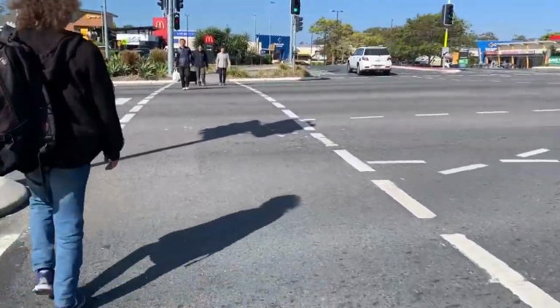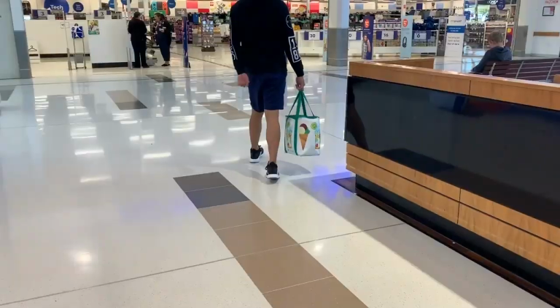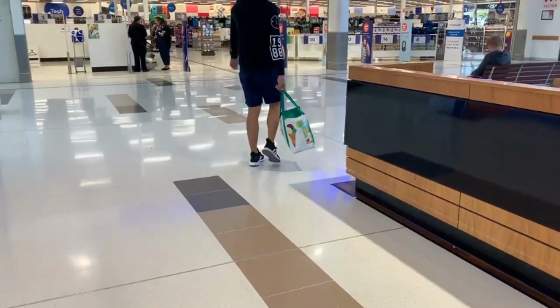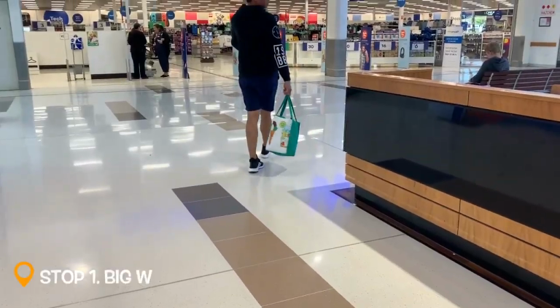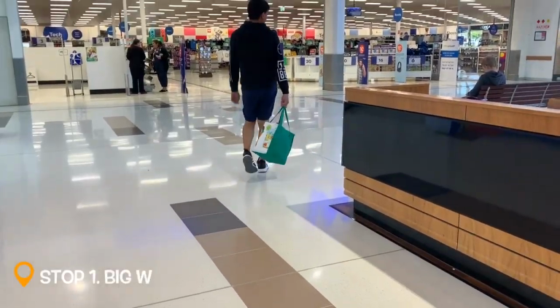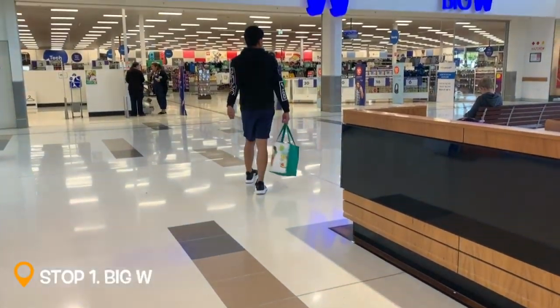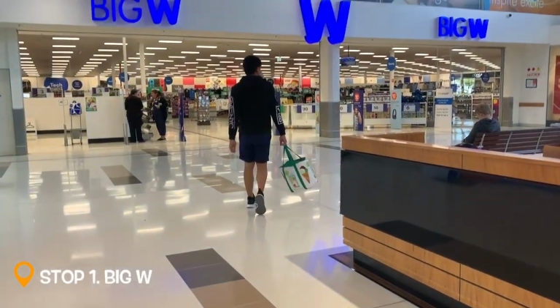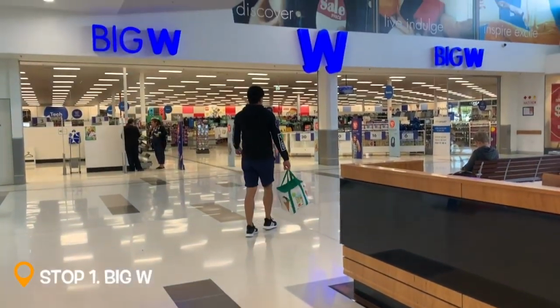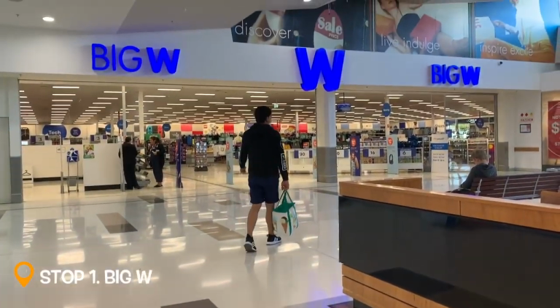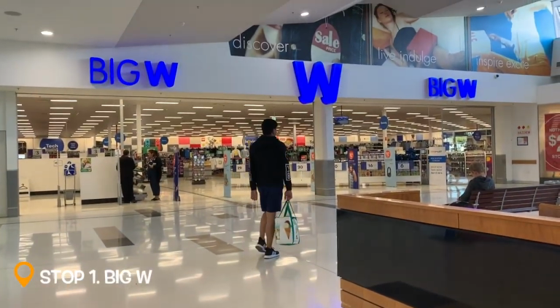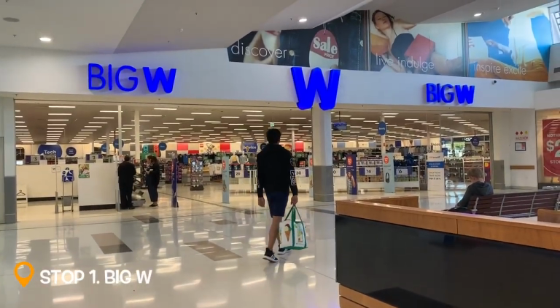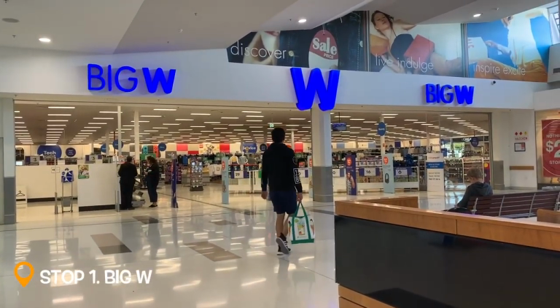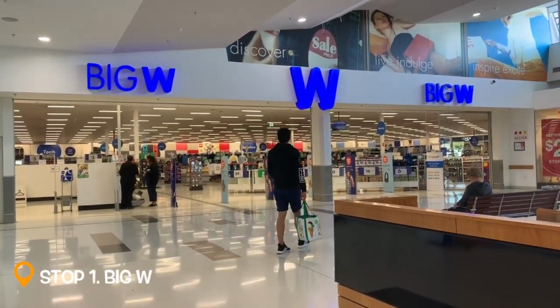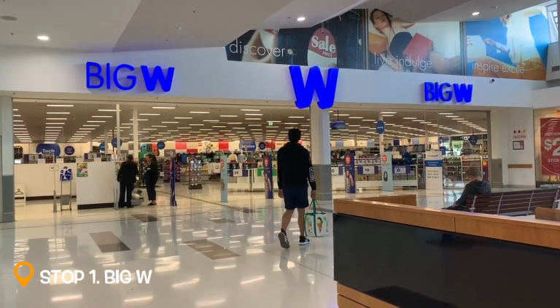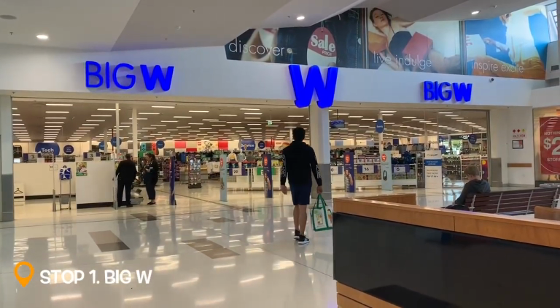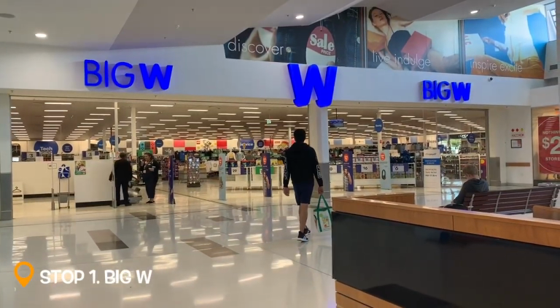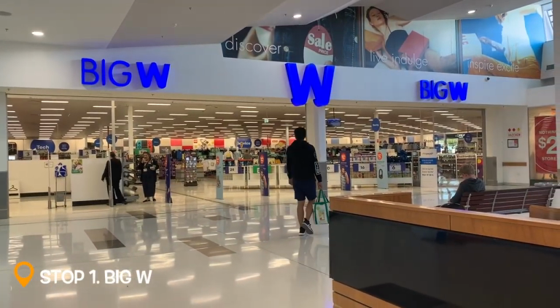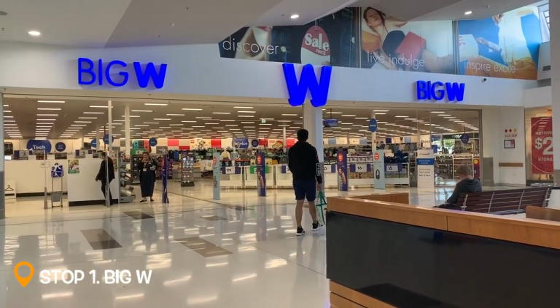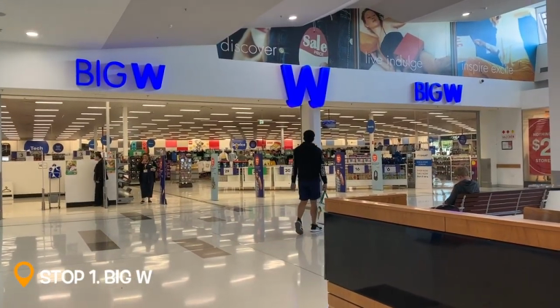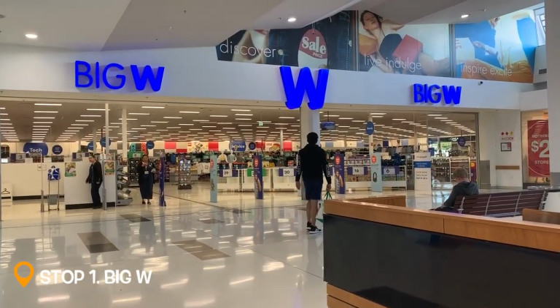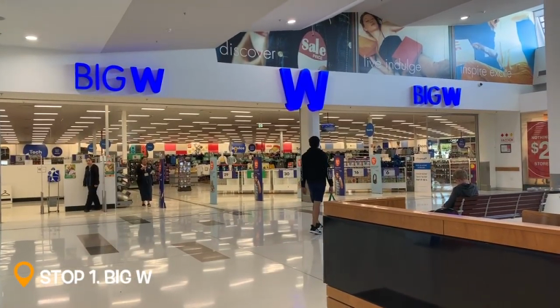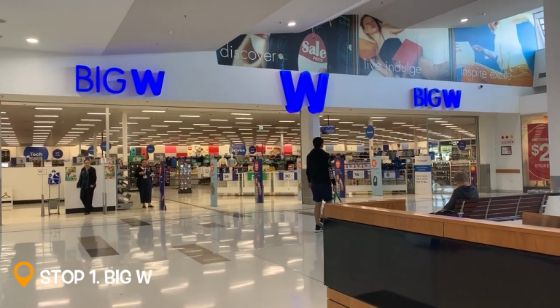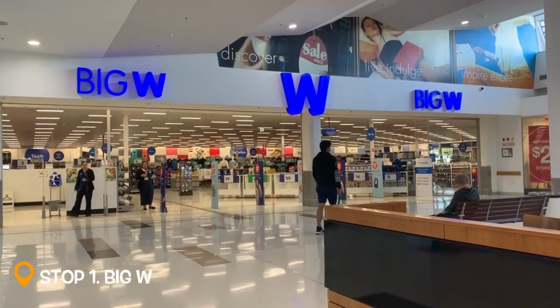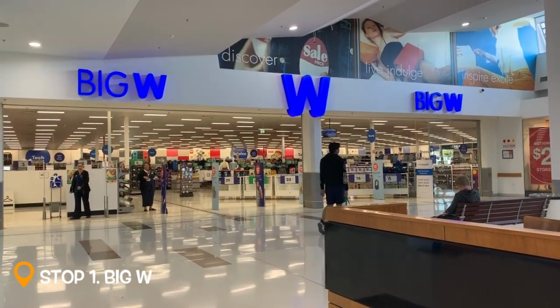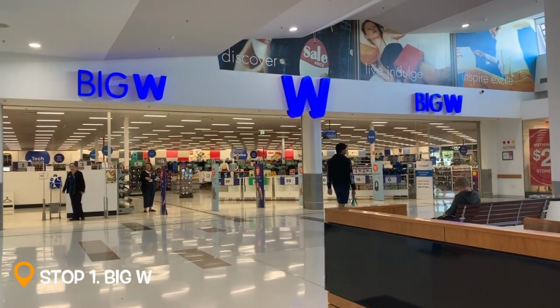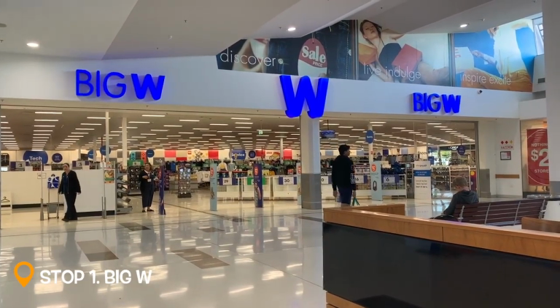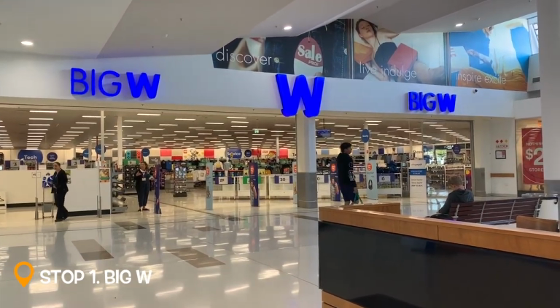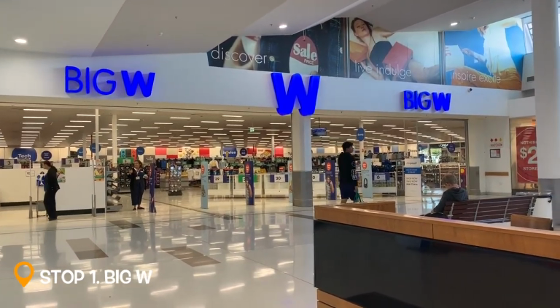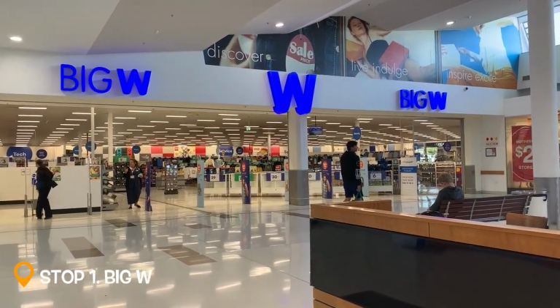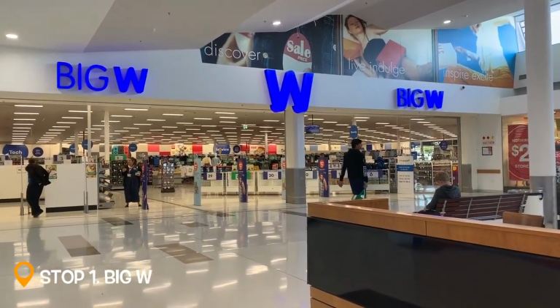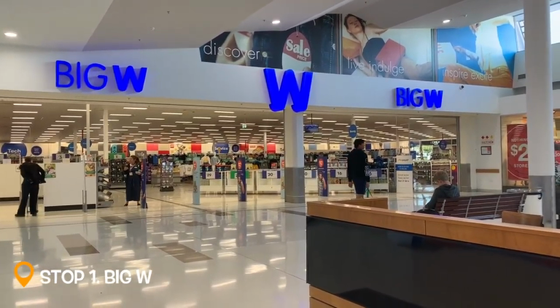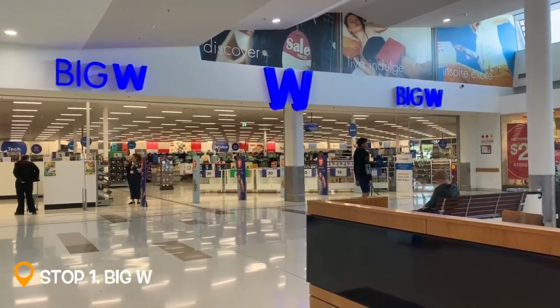My first stop for today is Big W. So today we're gonna go grocery shopping and we're gonna take you around. Let's go!